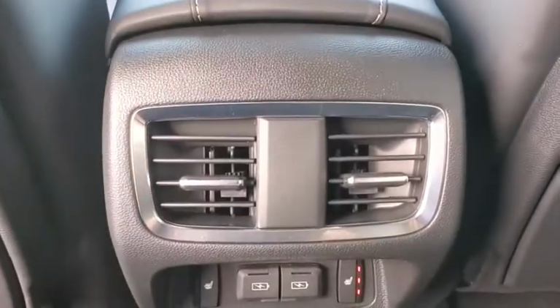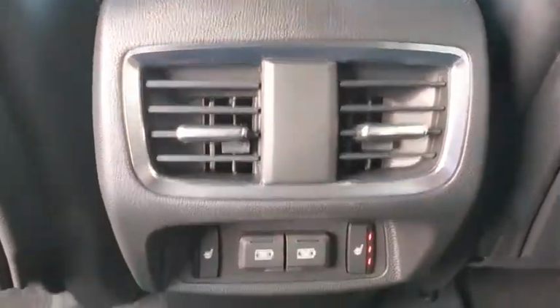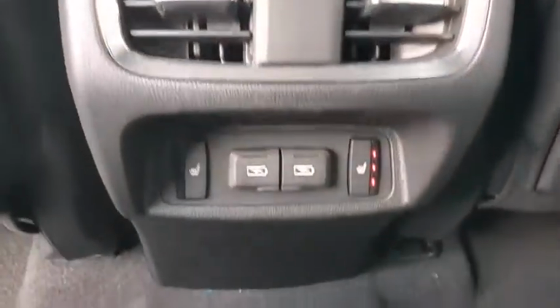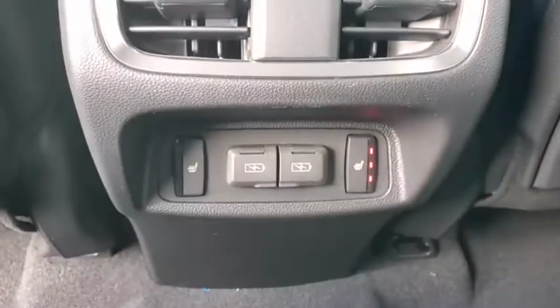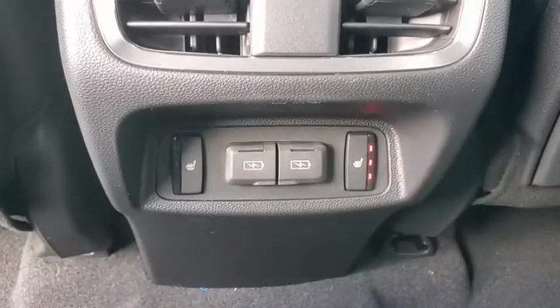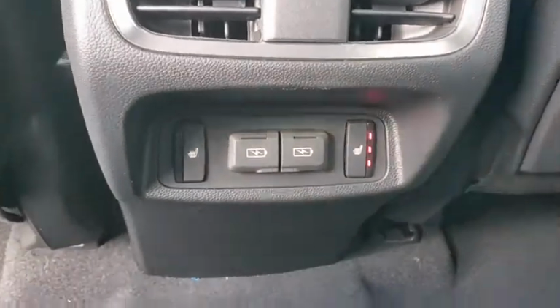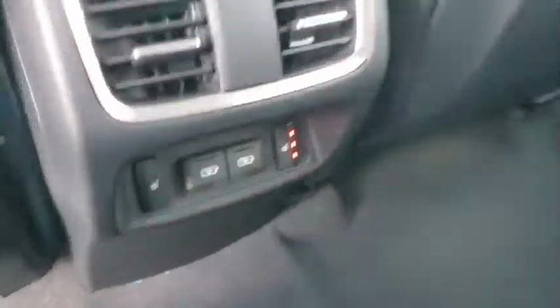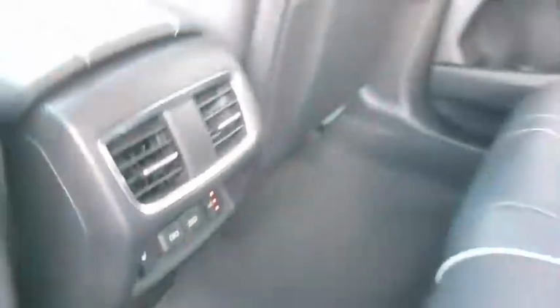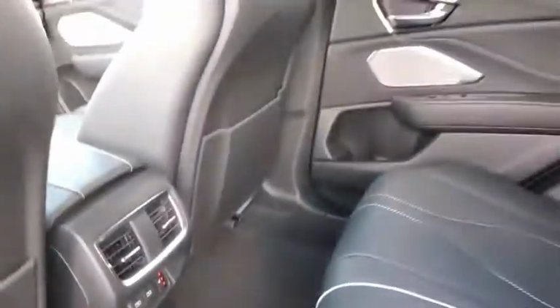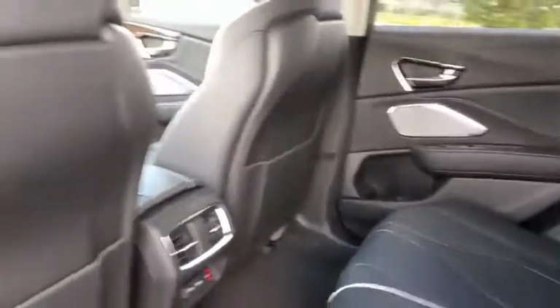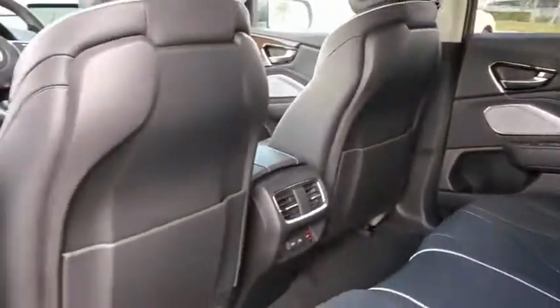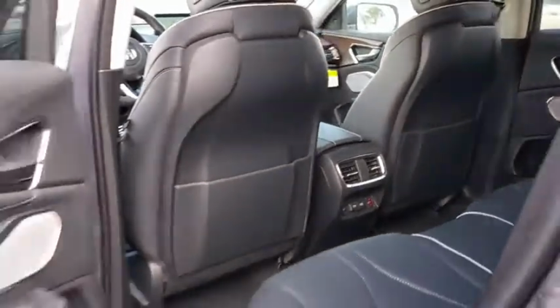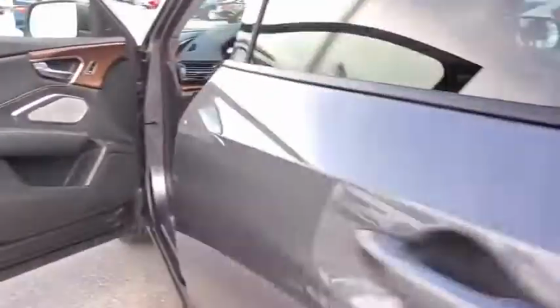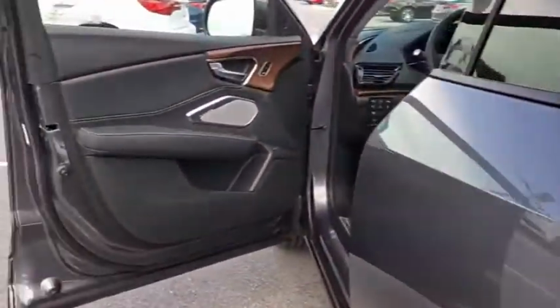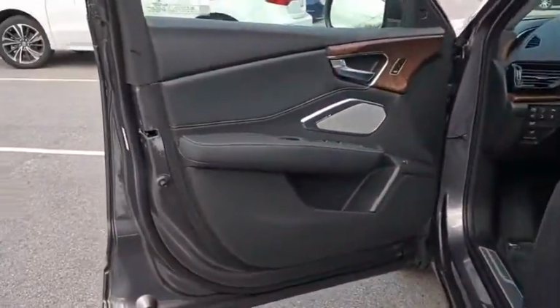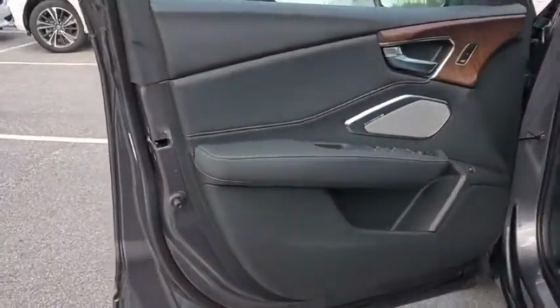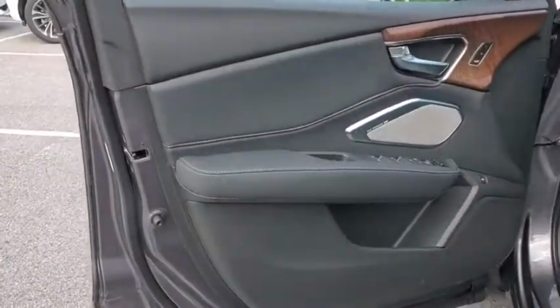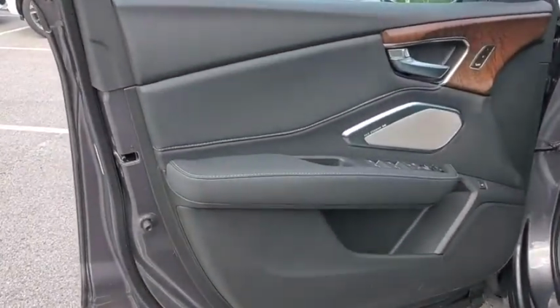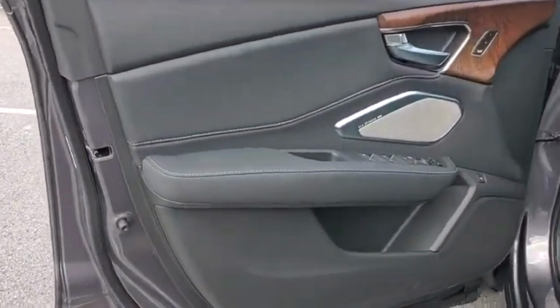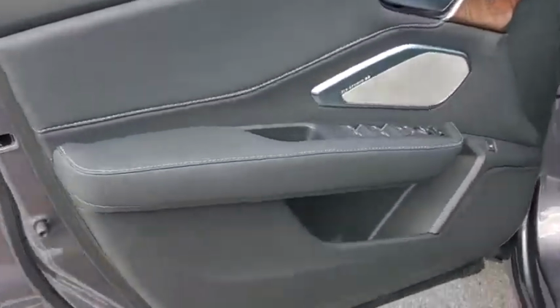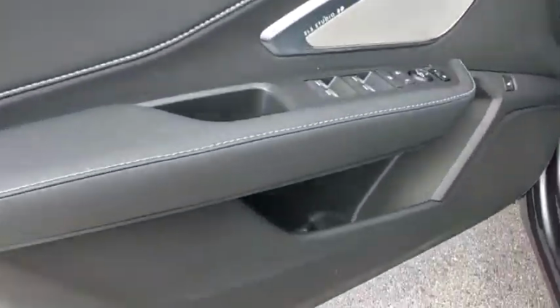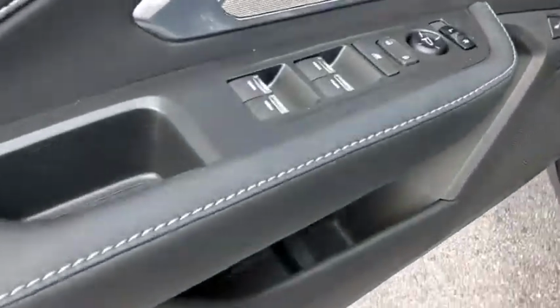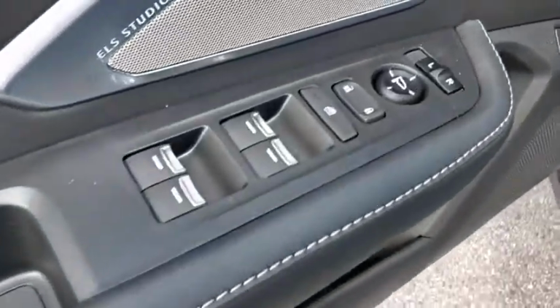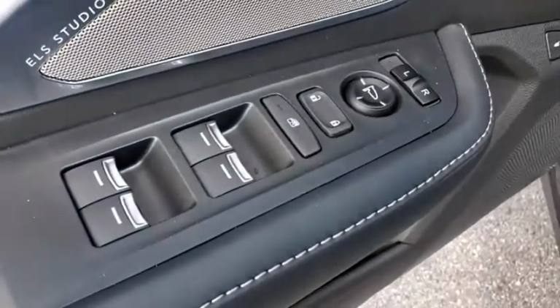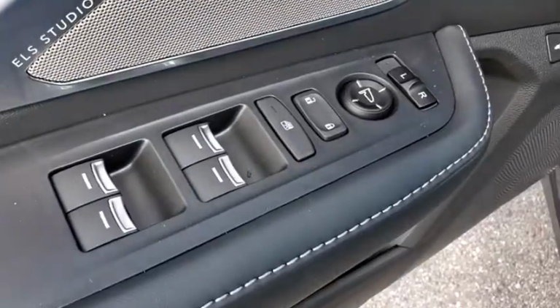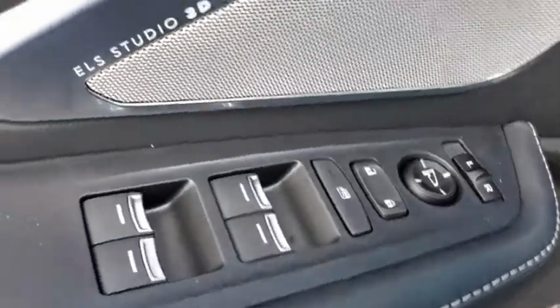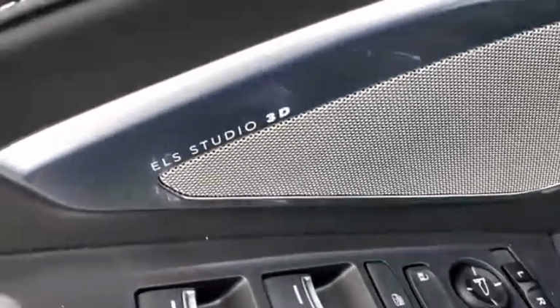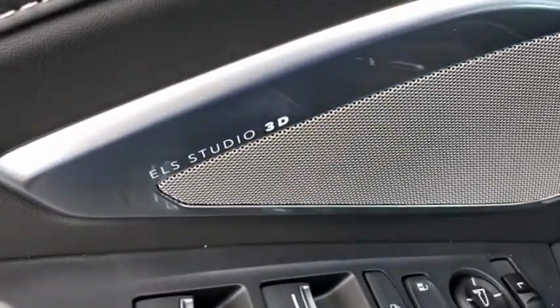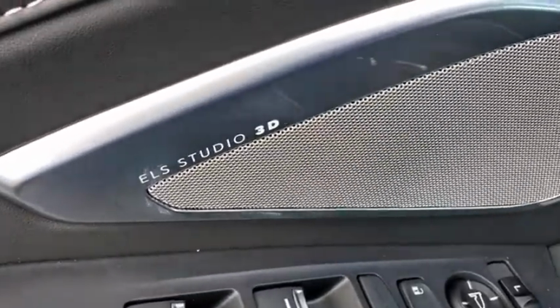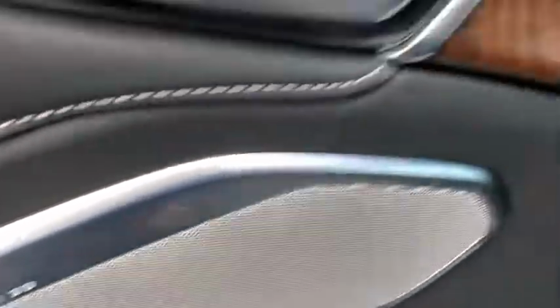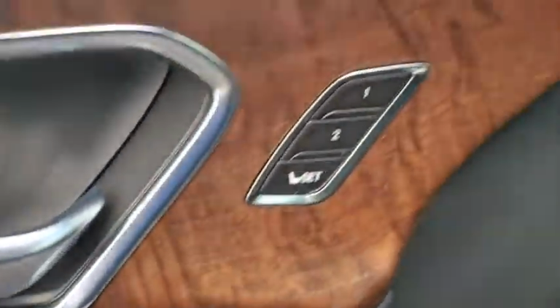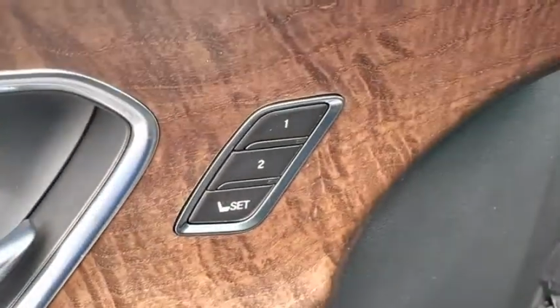Adjustable steering wheel, power steering, cruise control, auto-dimming rear-view mirror, keyless start, aluminum wheels. This beauty is sure to make you the talk of the neighborhood, so call or drop in for a test drive today.